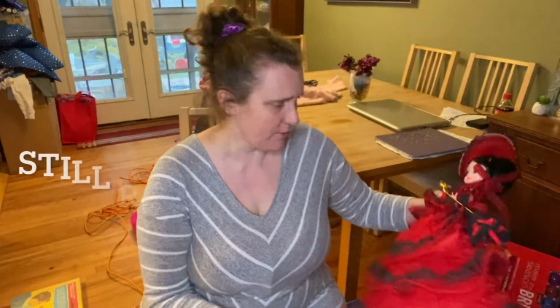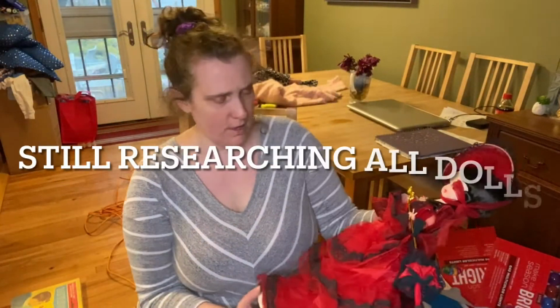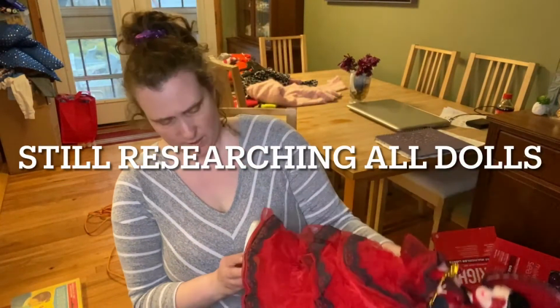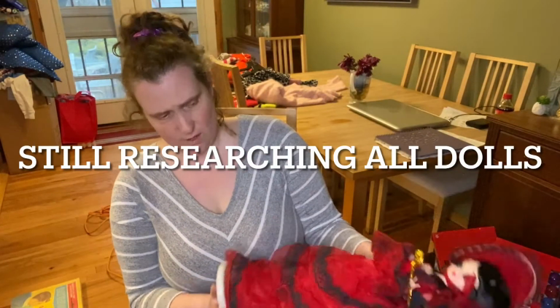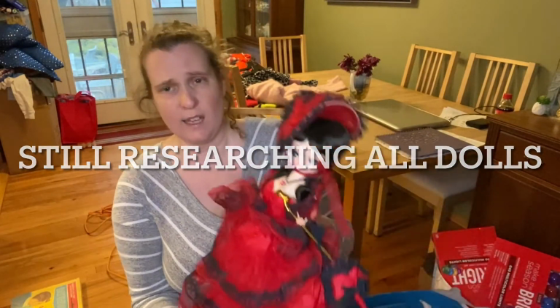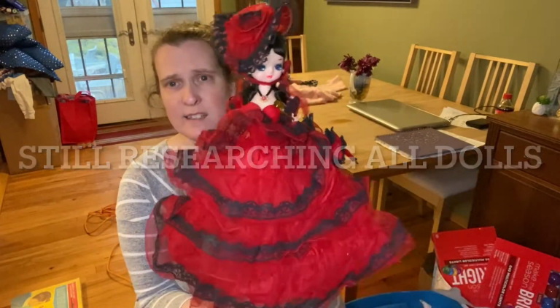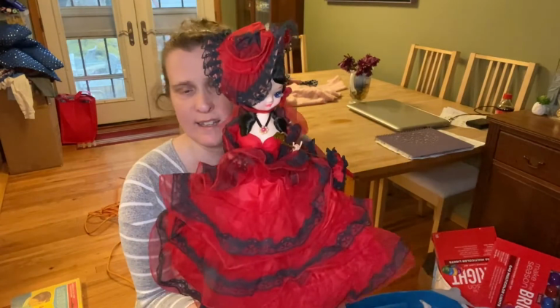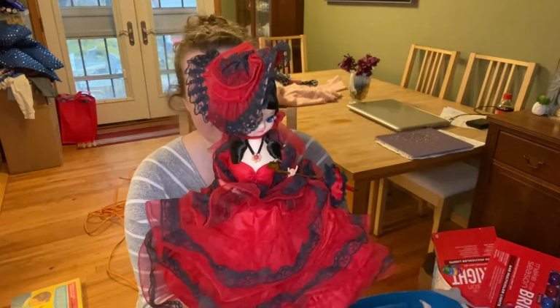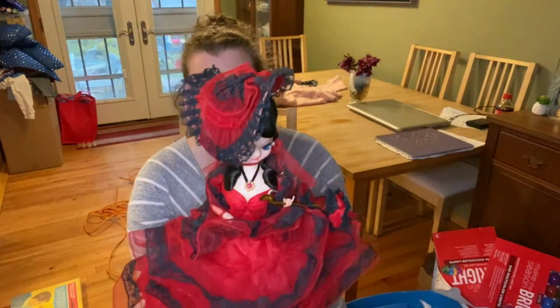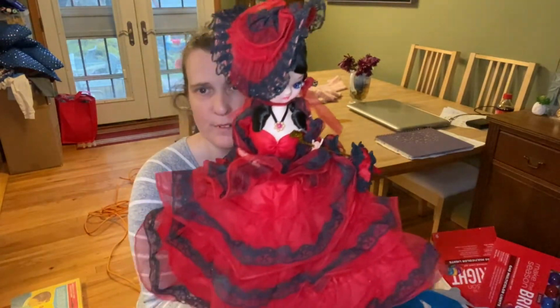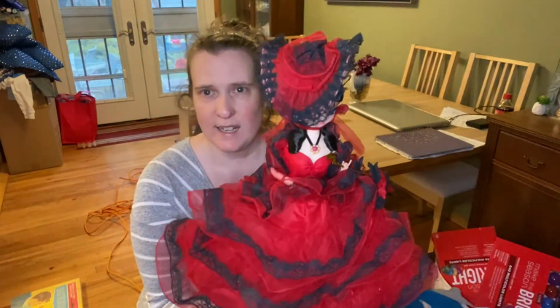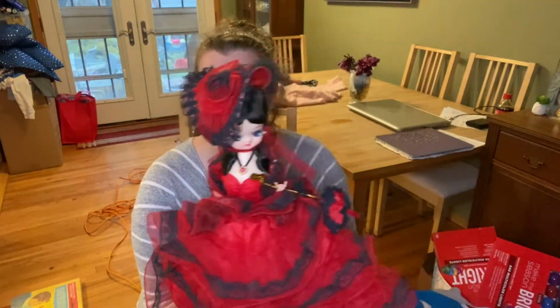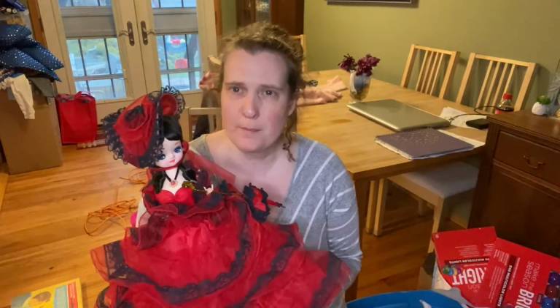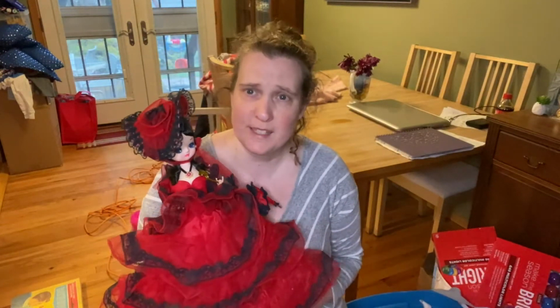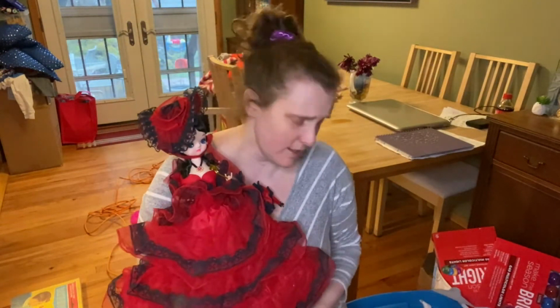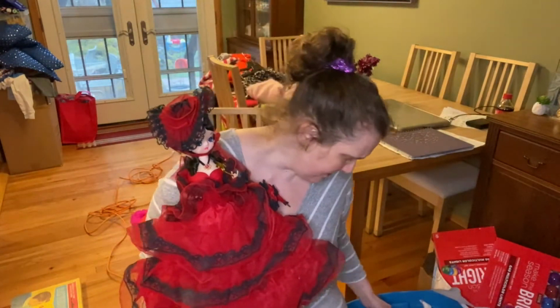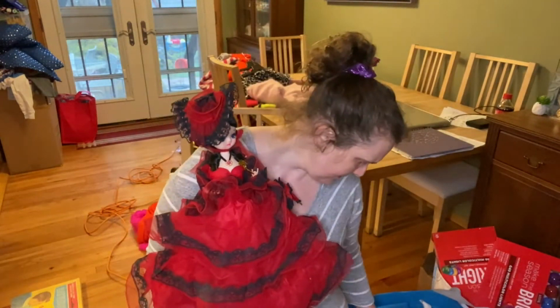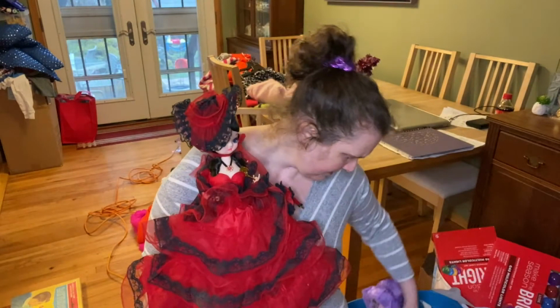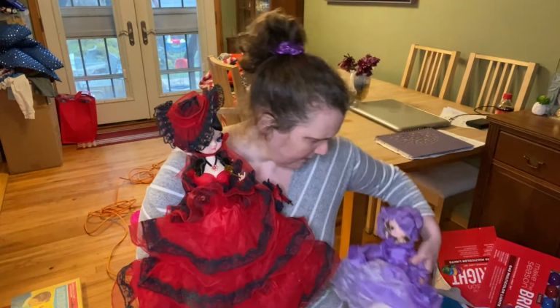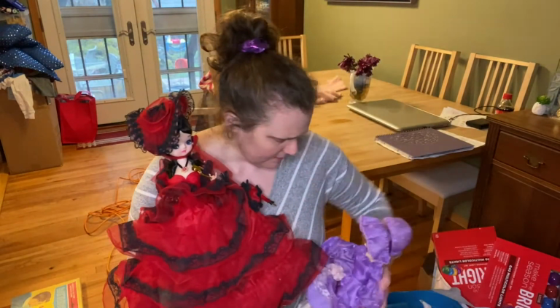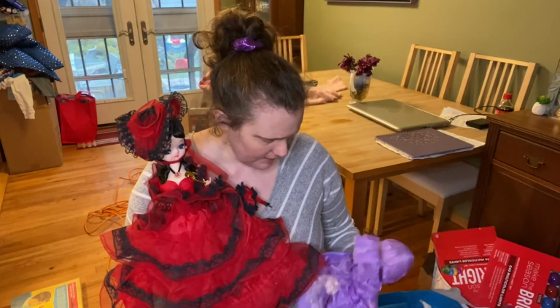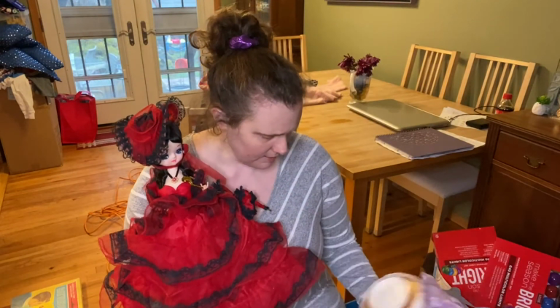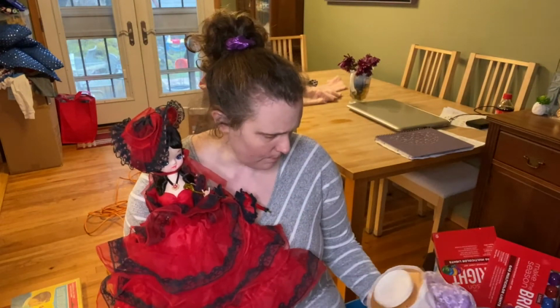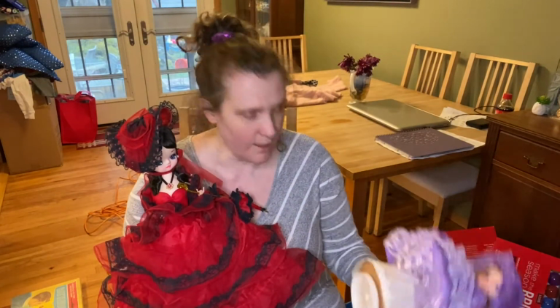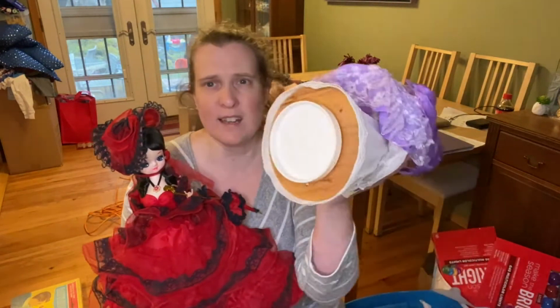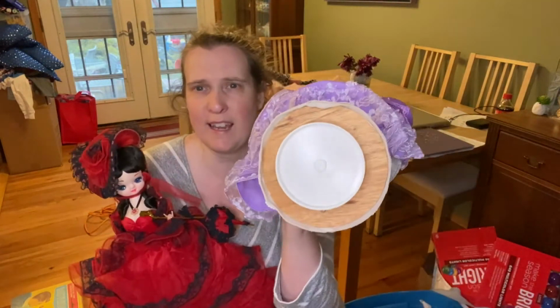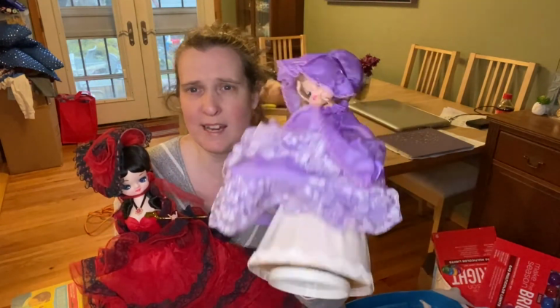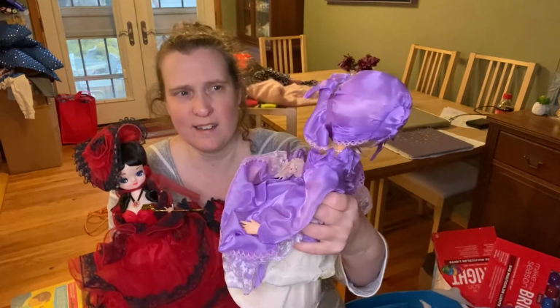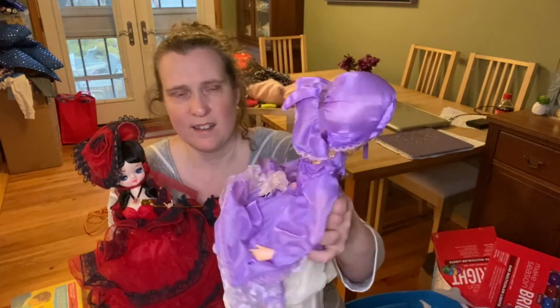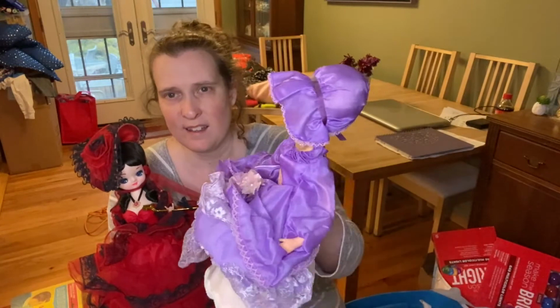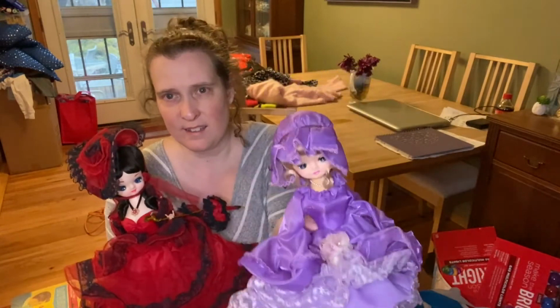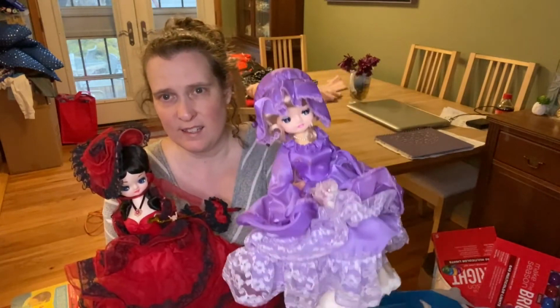I'll have to do some research on these. Super pretty. There's a mango dancer in here — not marked, but handmade. Cute.